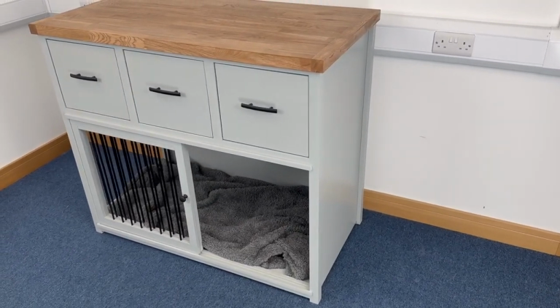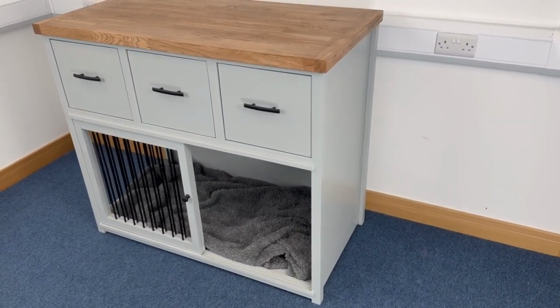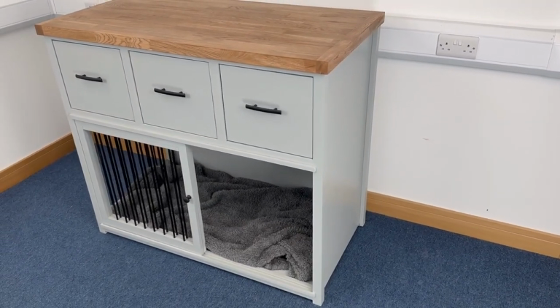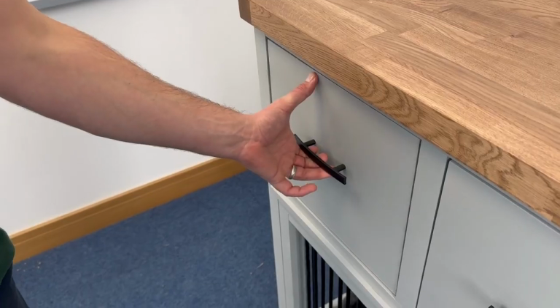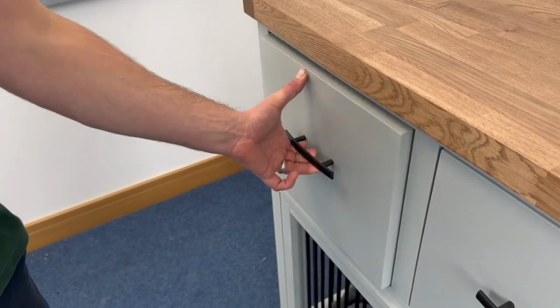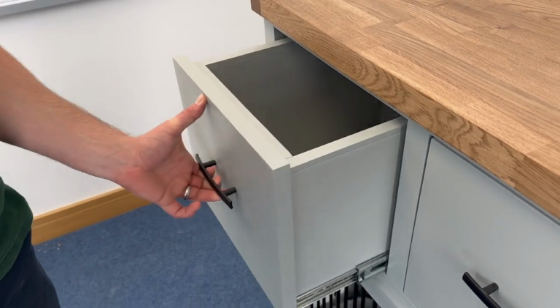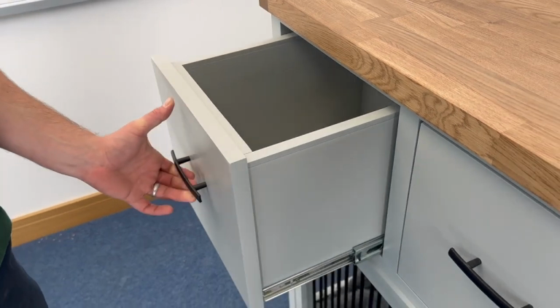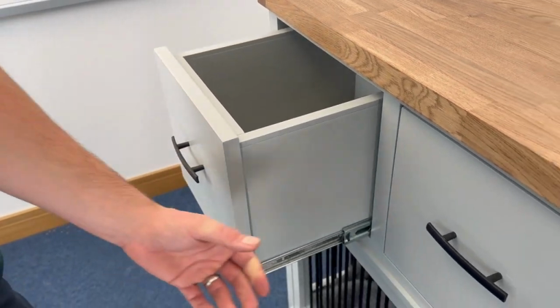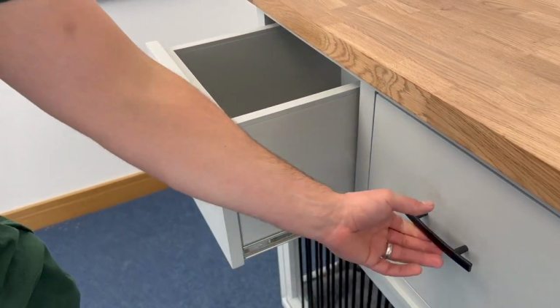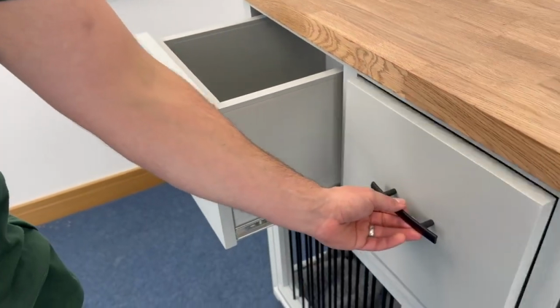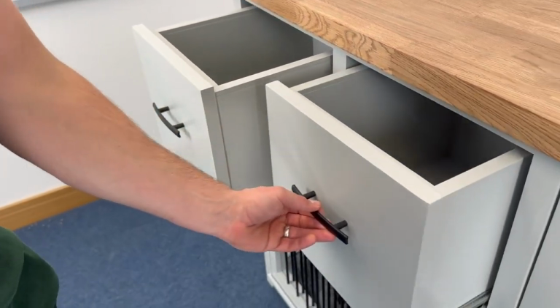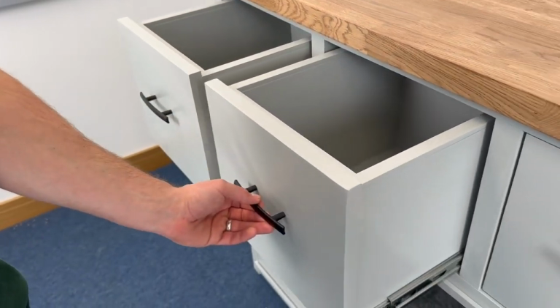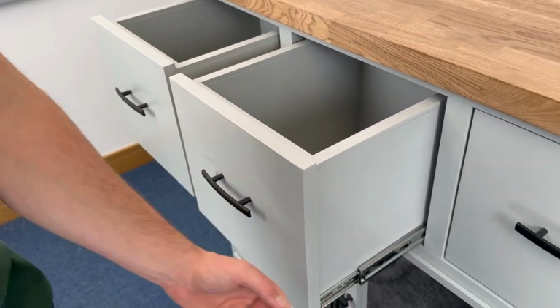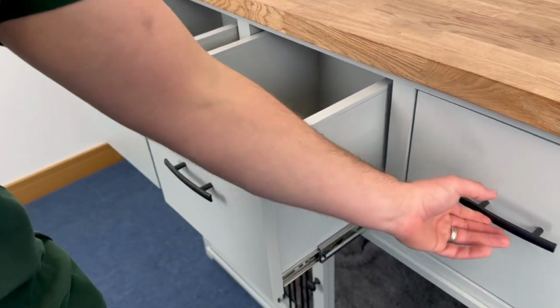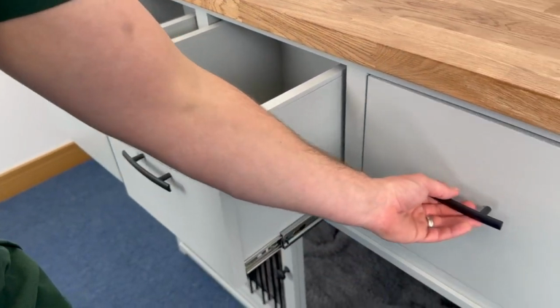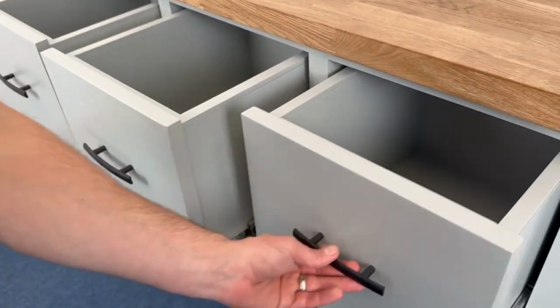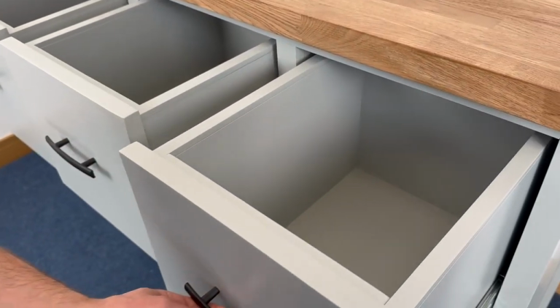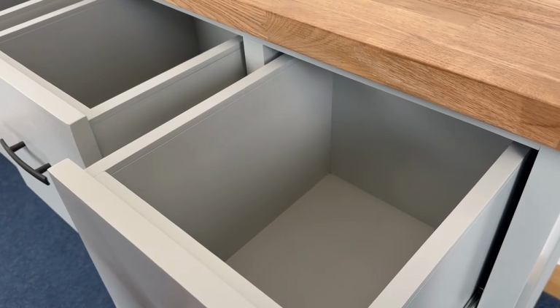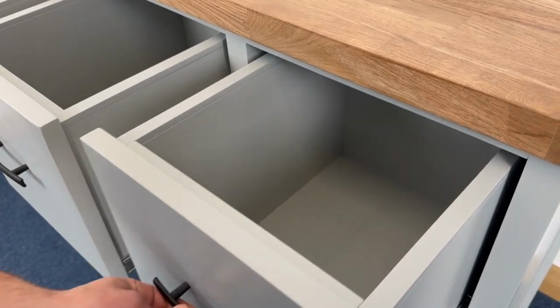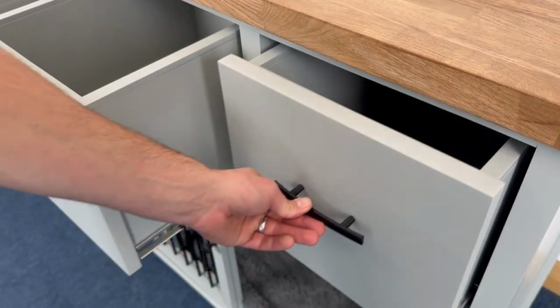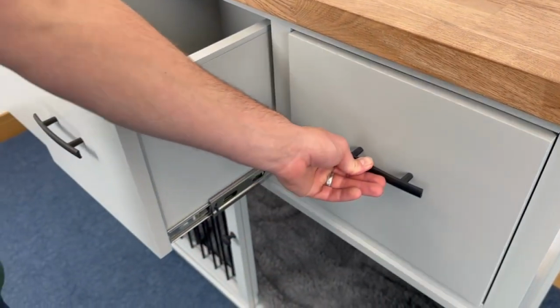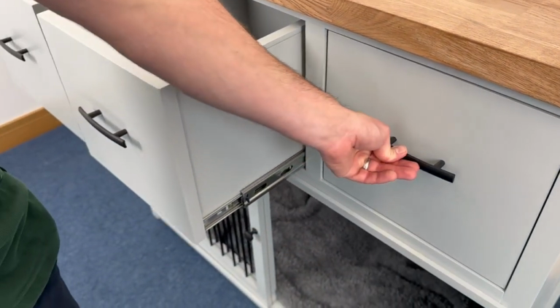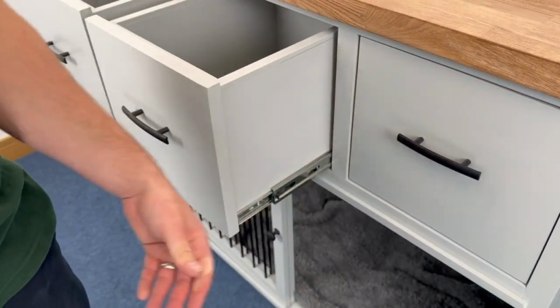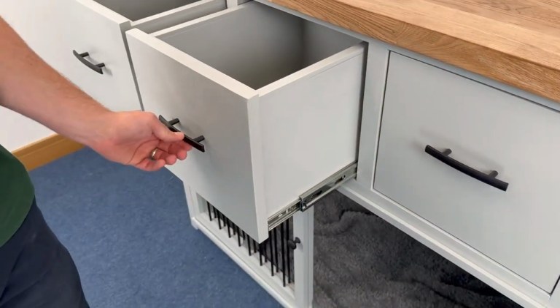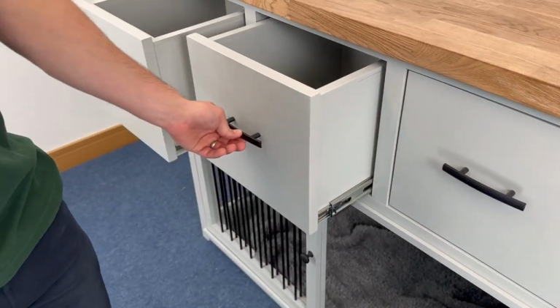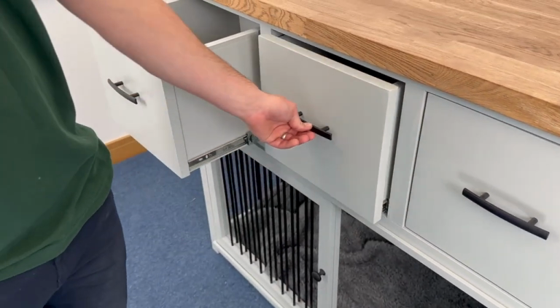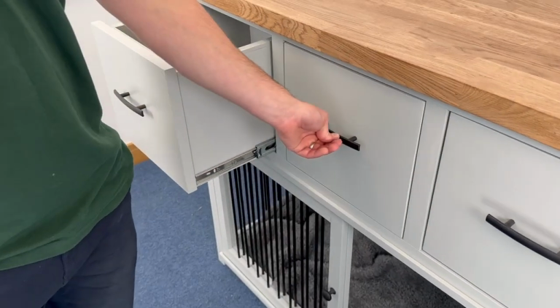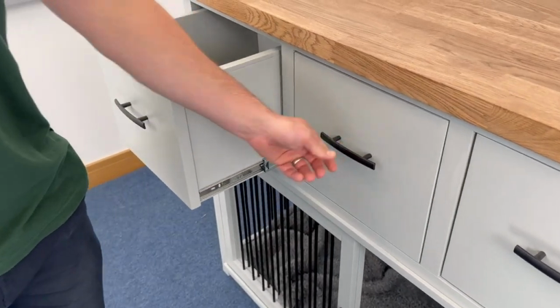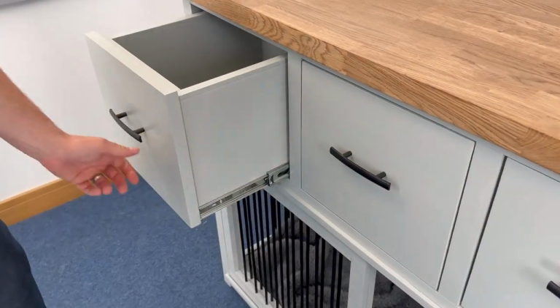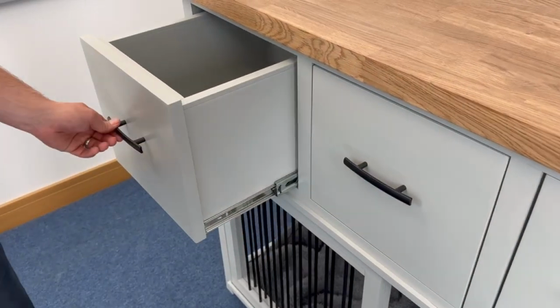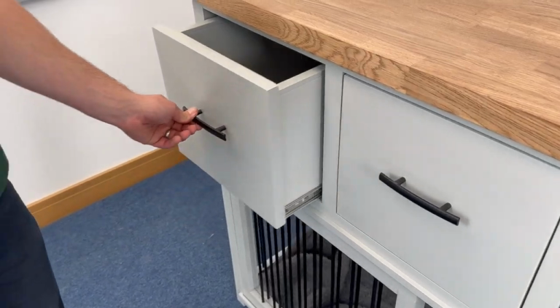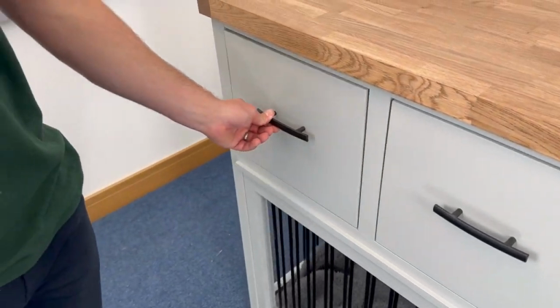As we move on to the top of this piece of furniture, we do have these really lovely, really deep storage drawers across the top for storing all the bits and bobs that we want, with lovely smooth sliding action runners as well.